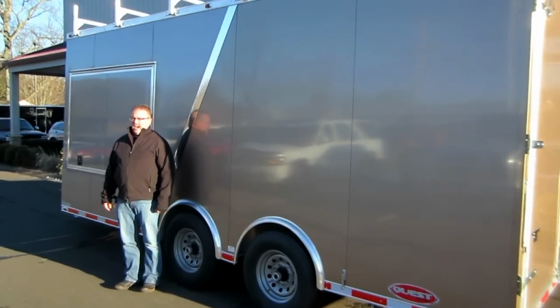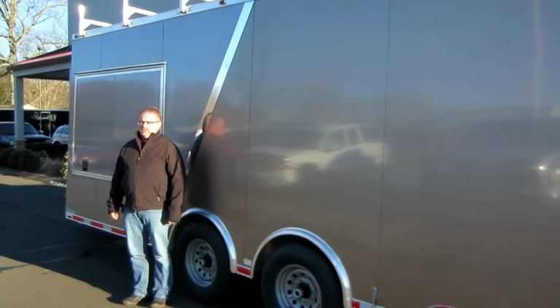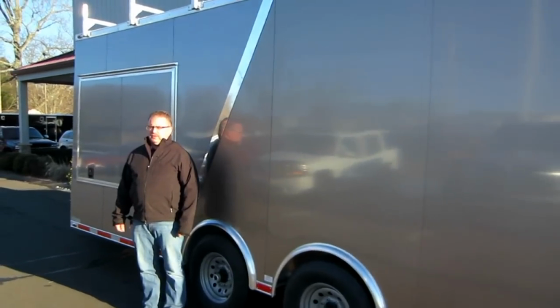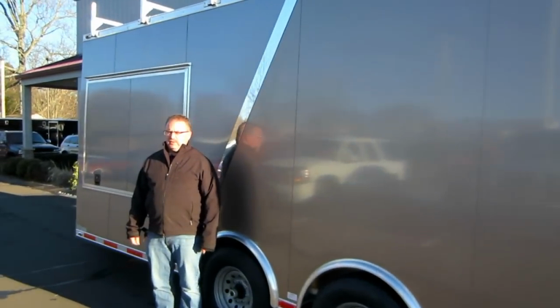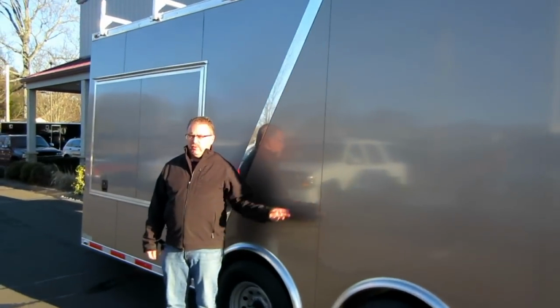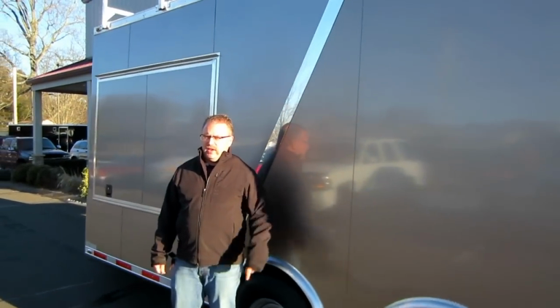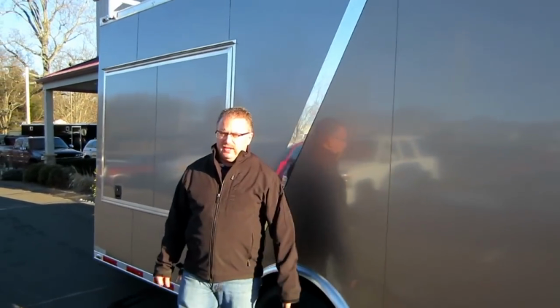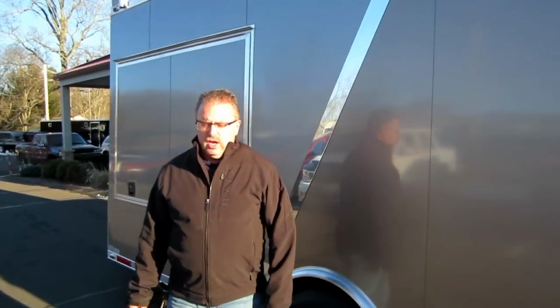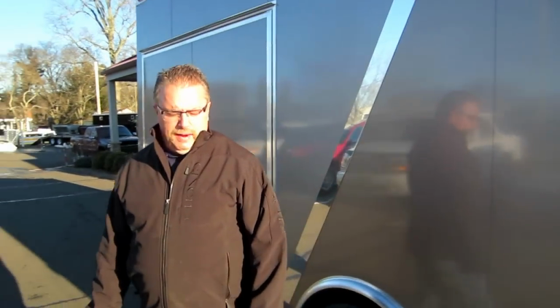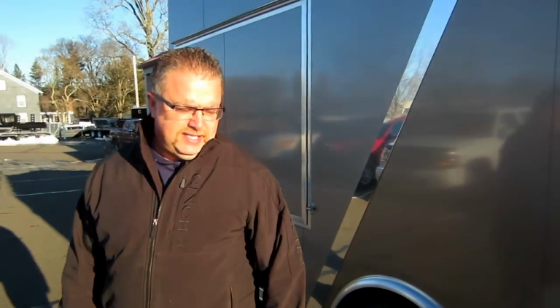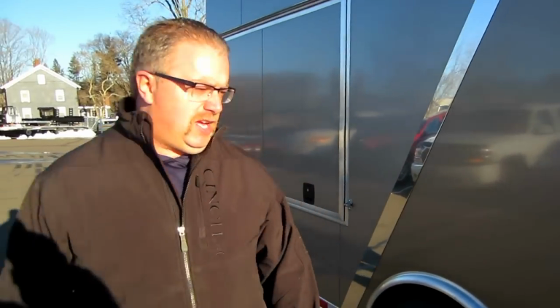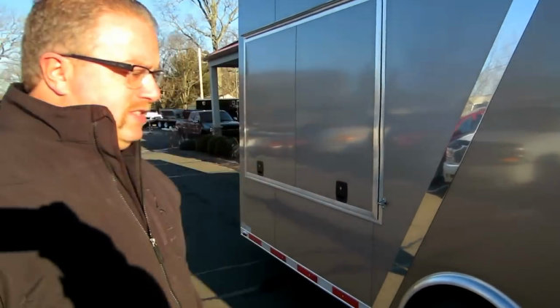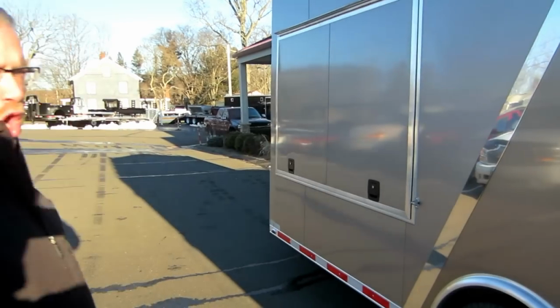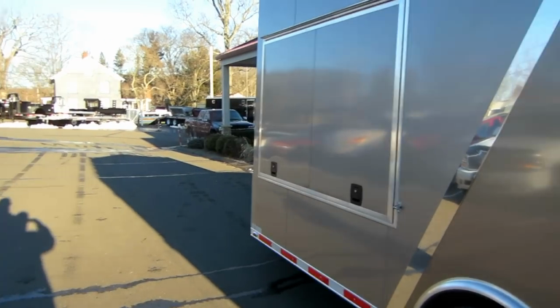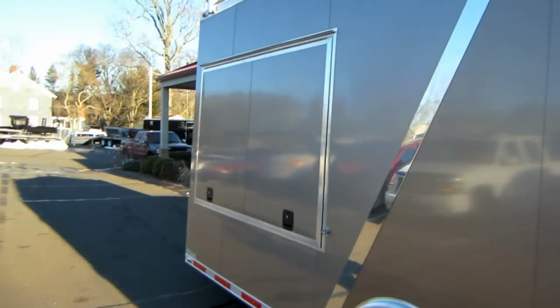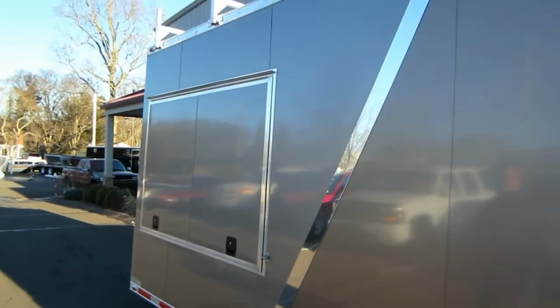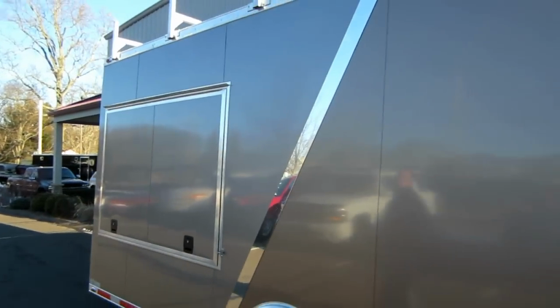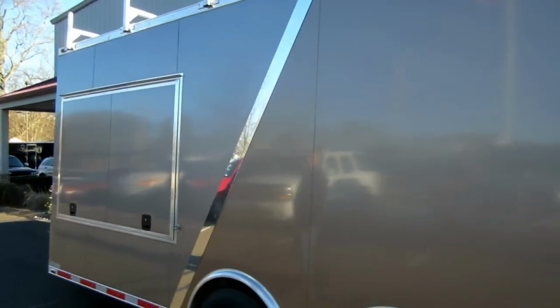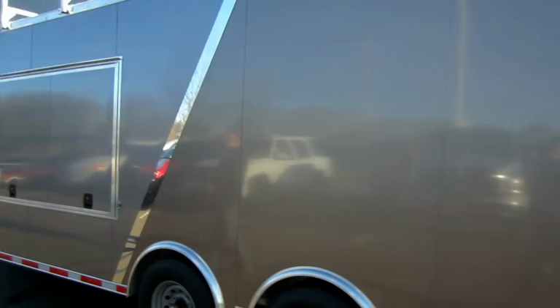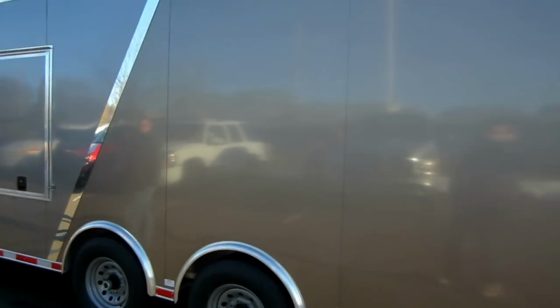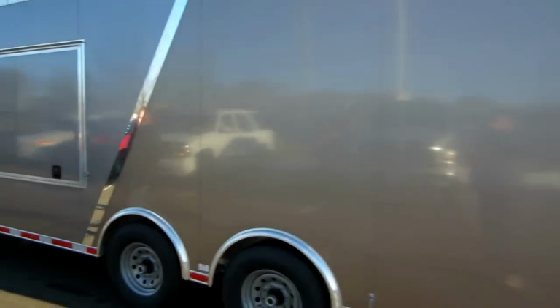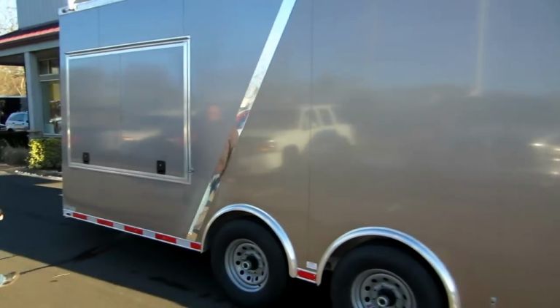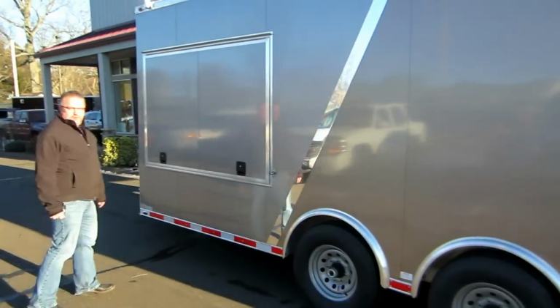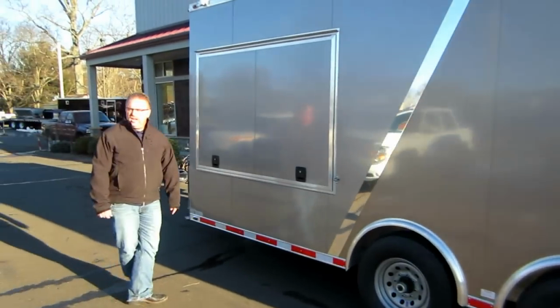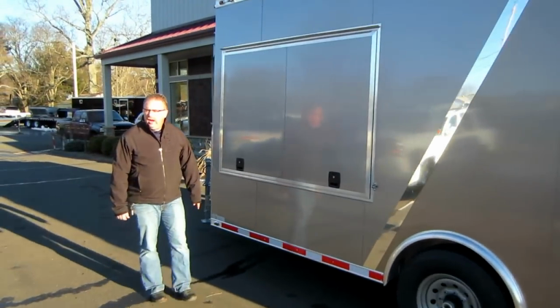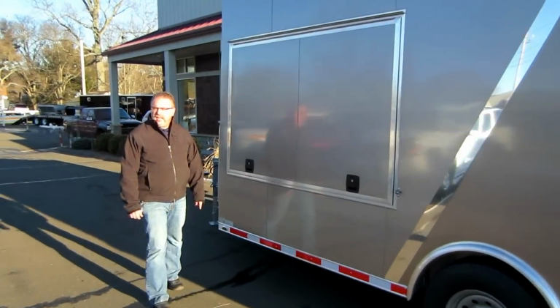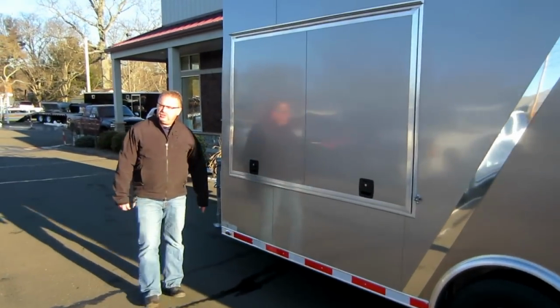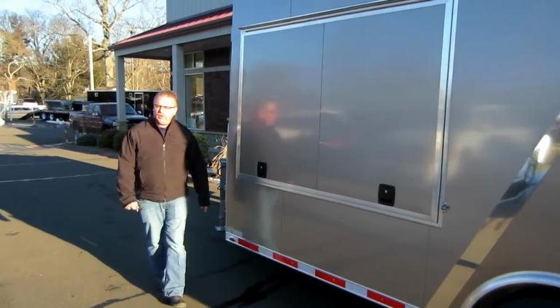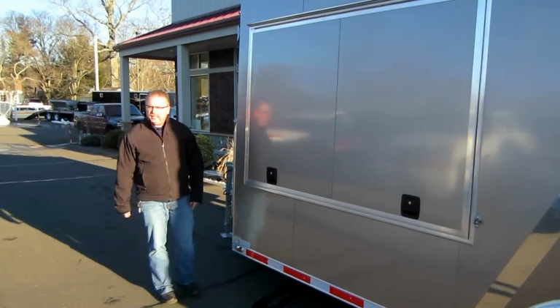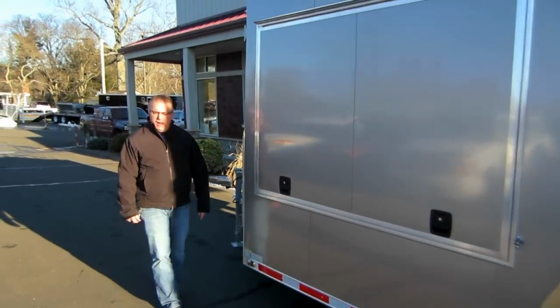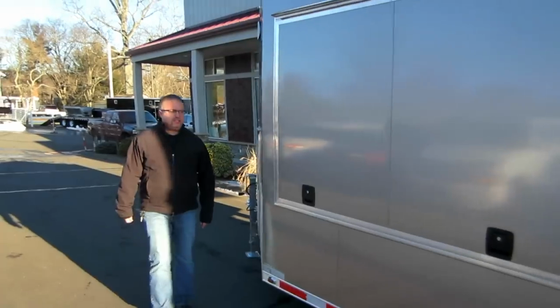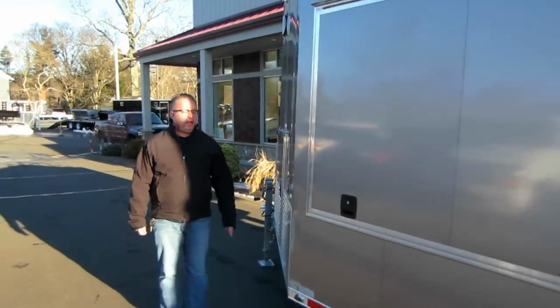Hi folks, this is Mike here from the Trailer Depot. Today we're doing a video on this ATC Quest all-aluminum contractors trailer. This is a custom-built trailer for a building contractor that does general contracting, remodeling, and stuff like that.